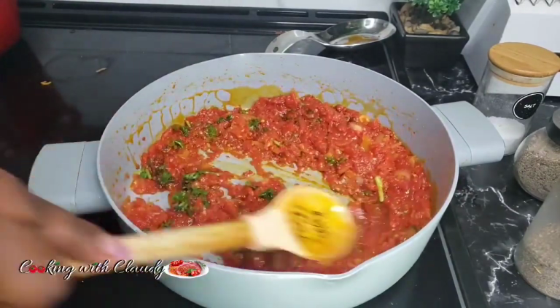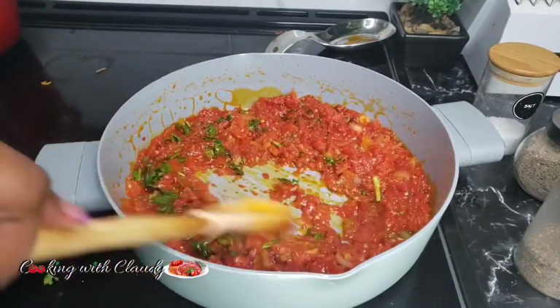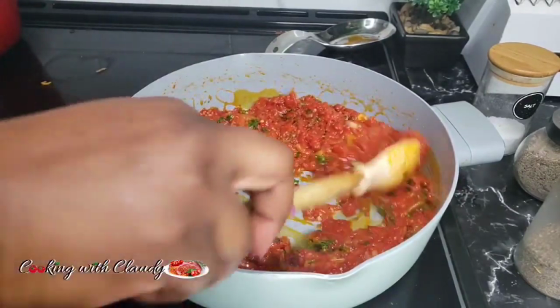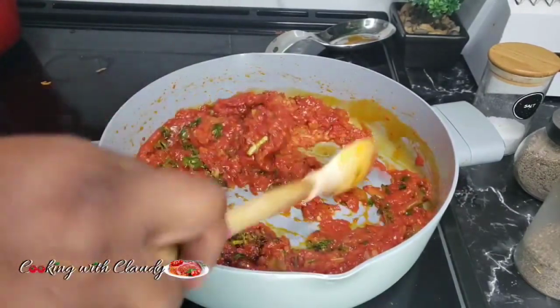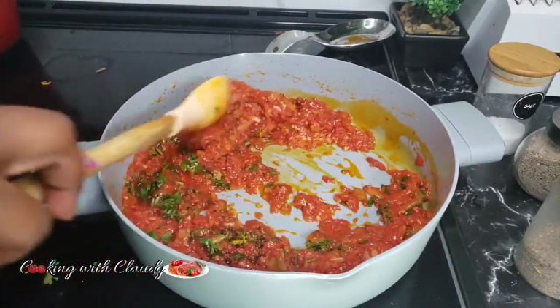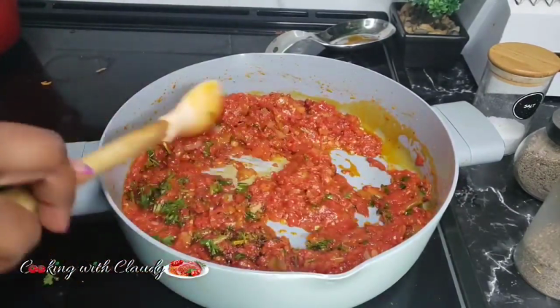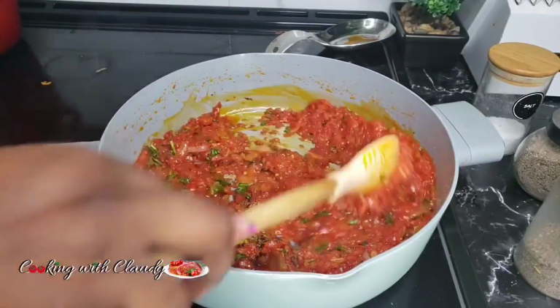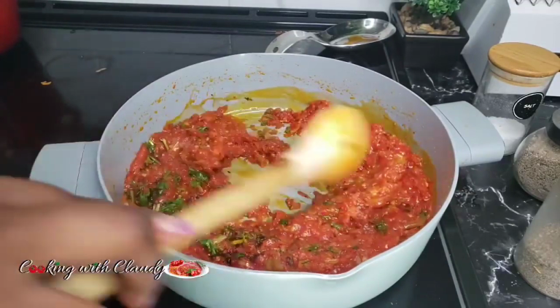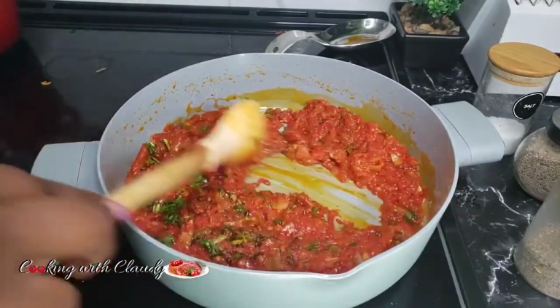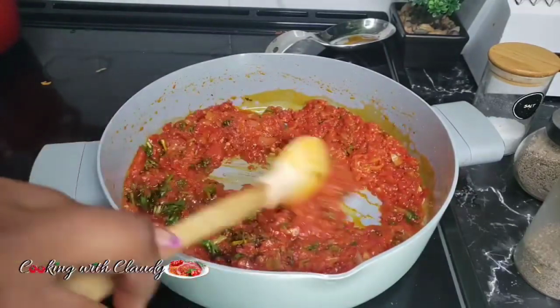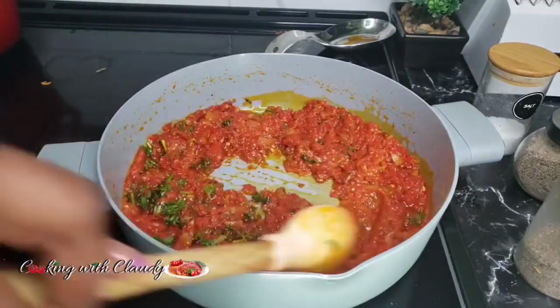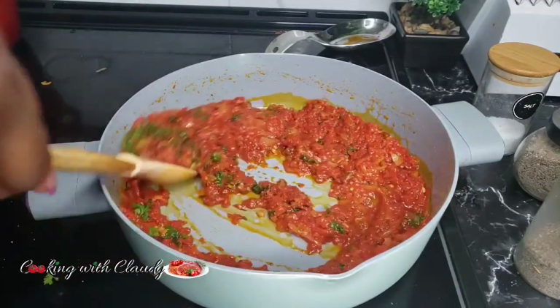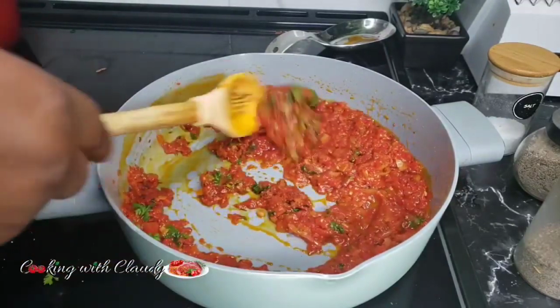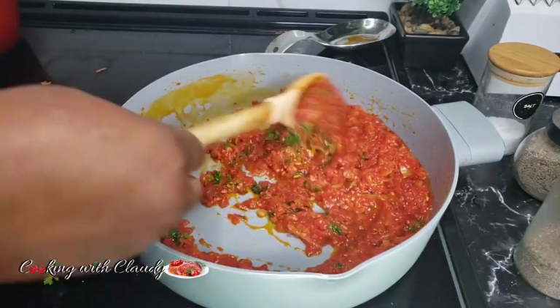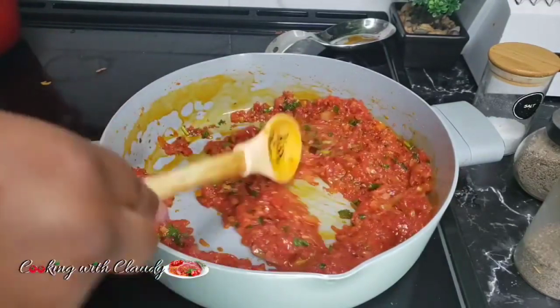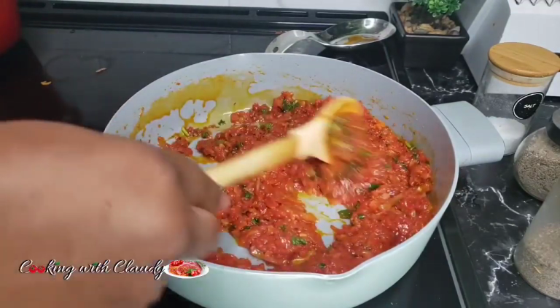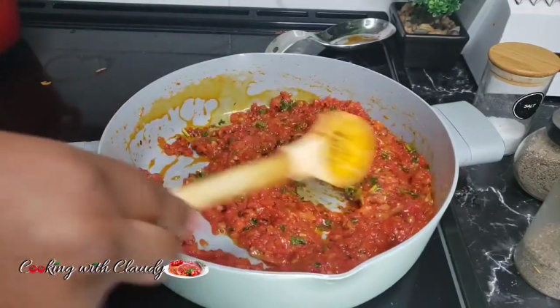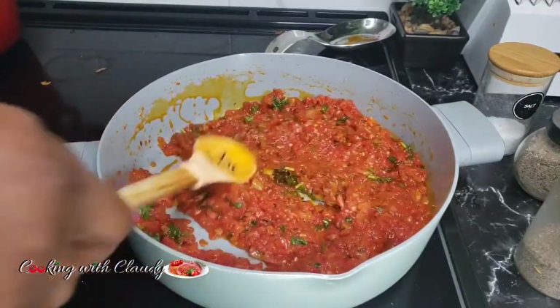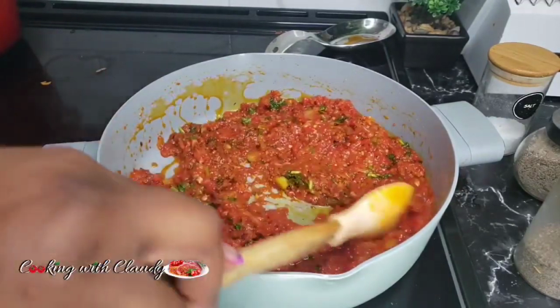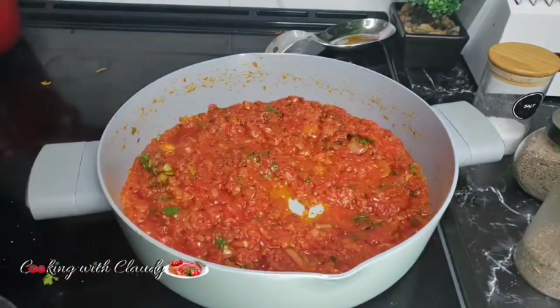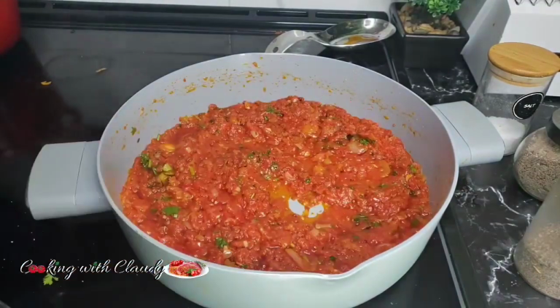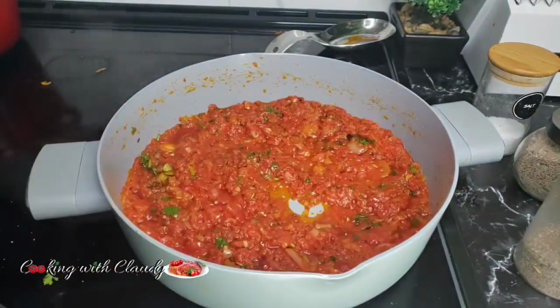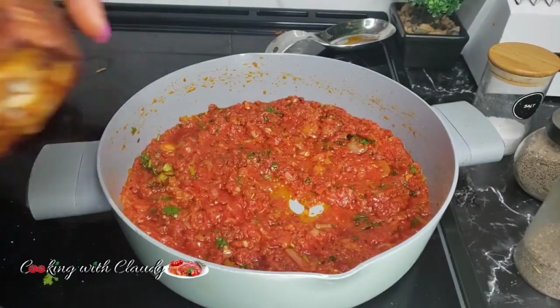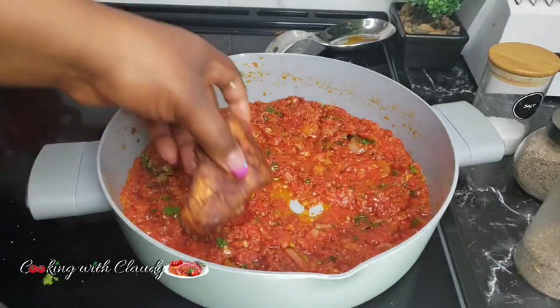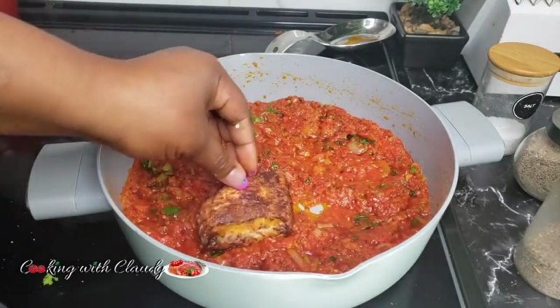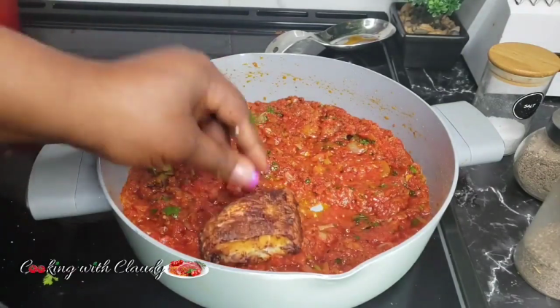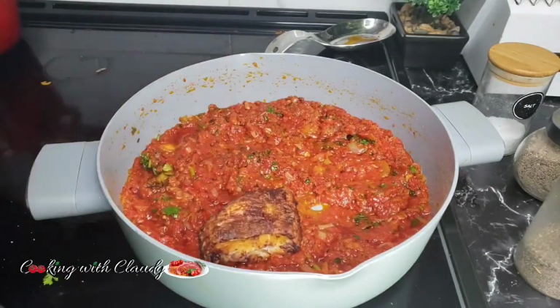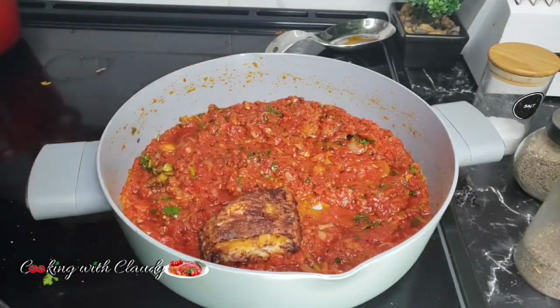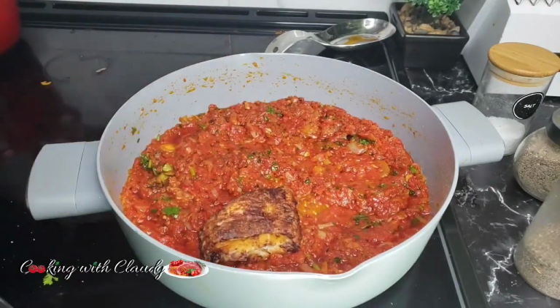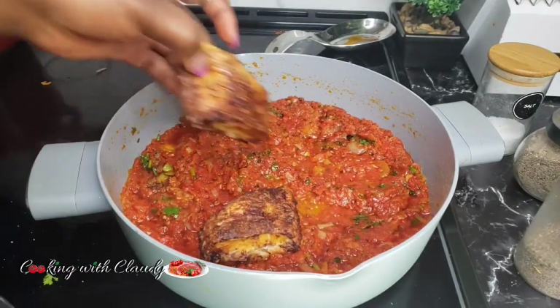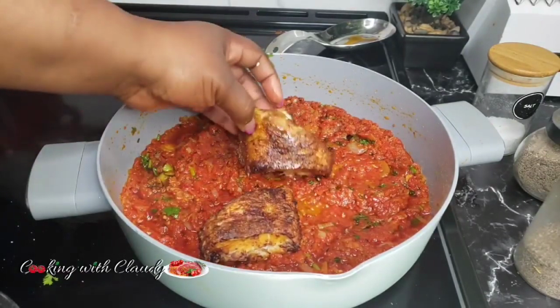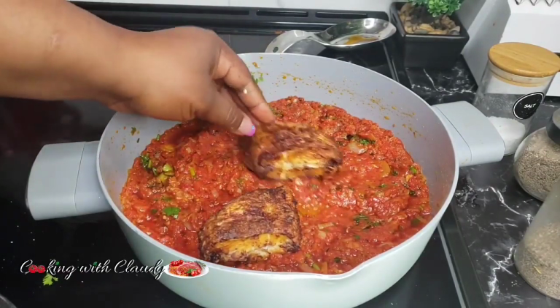For the scotch bonnets, you can either skip them or adjust according to how spicy you want yours to be.